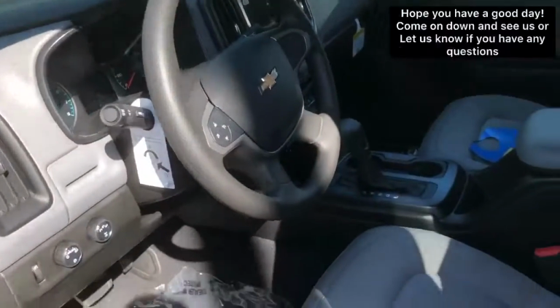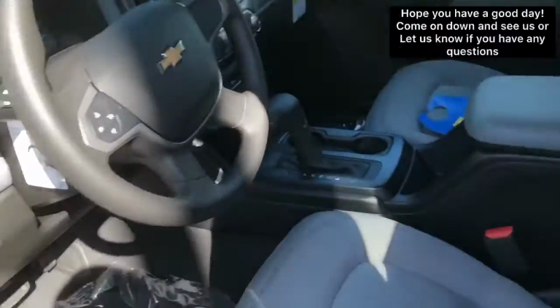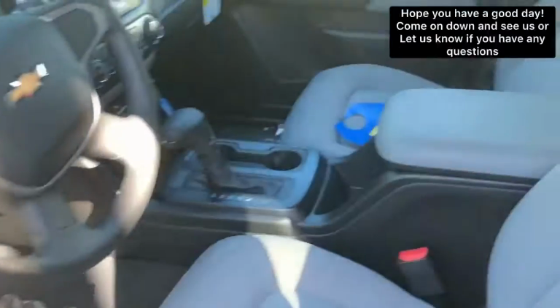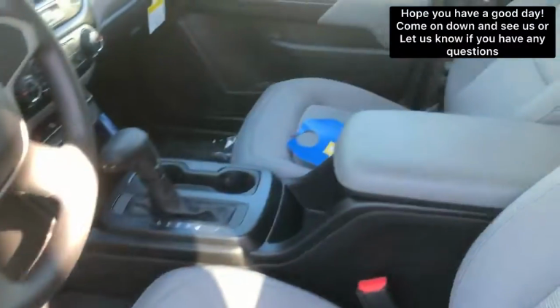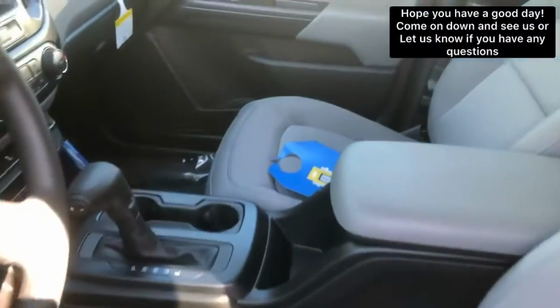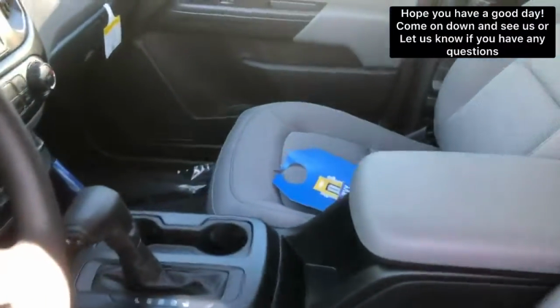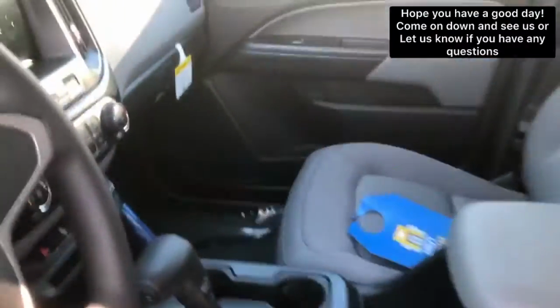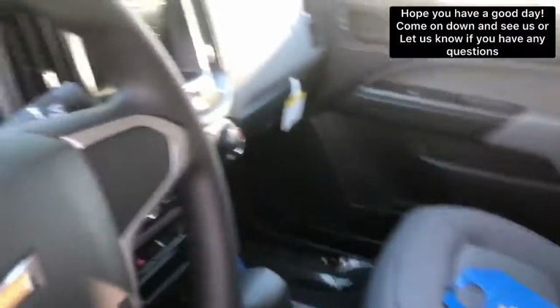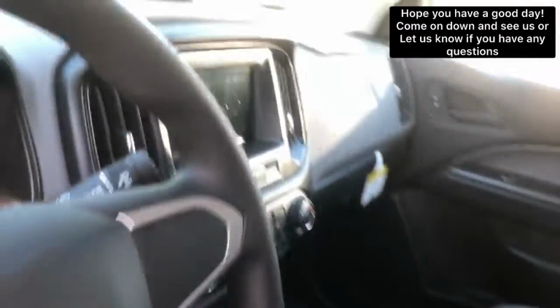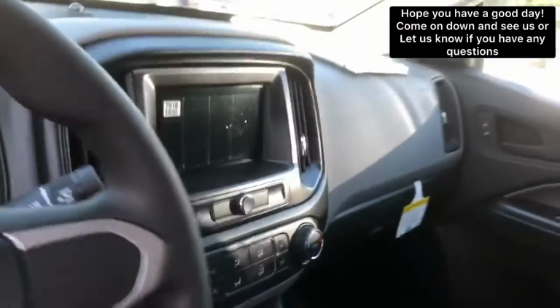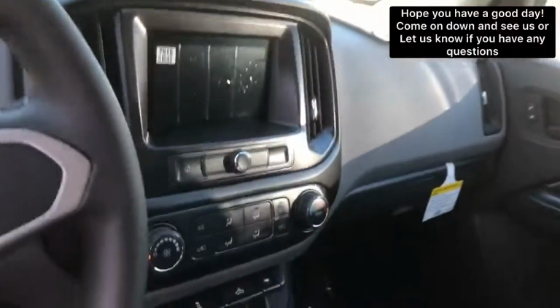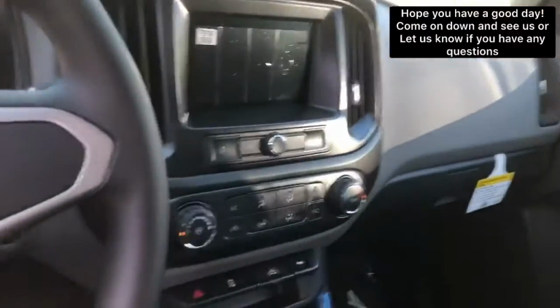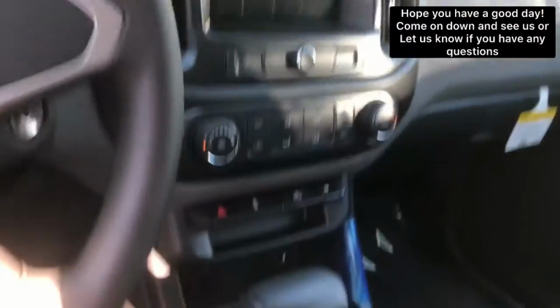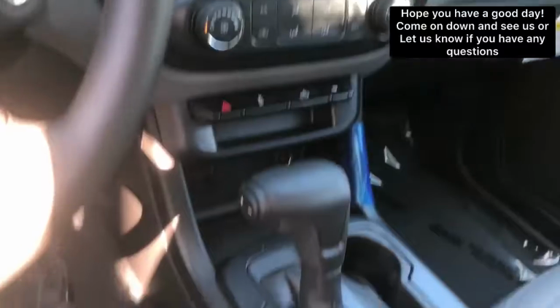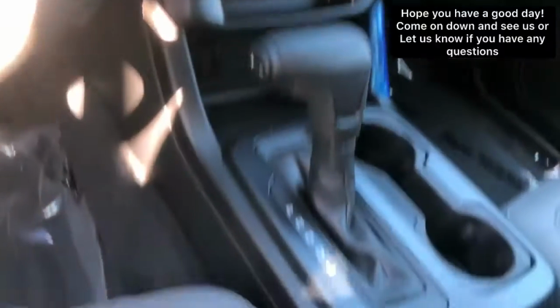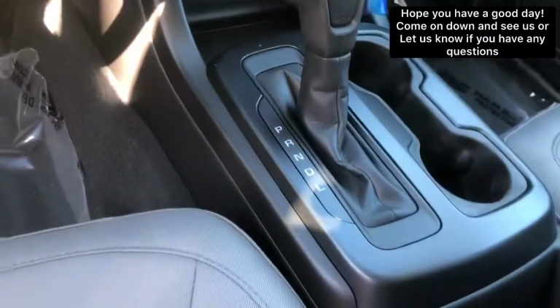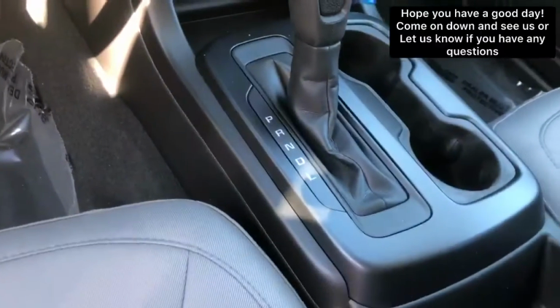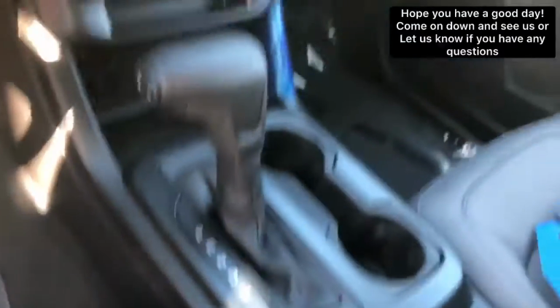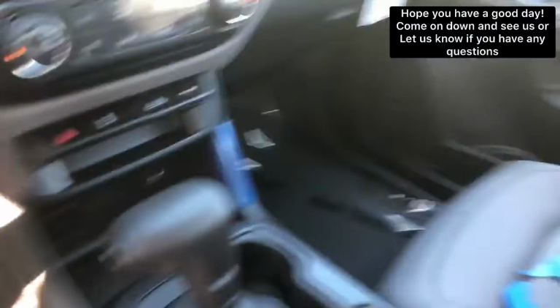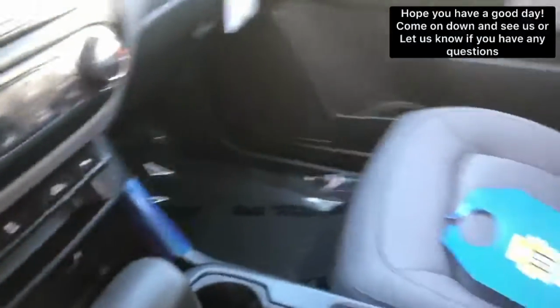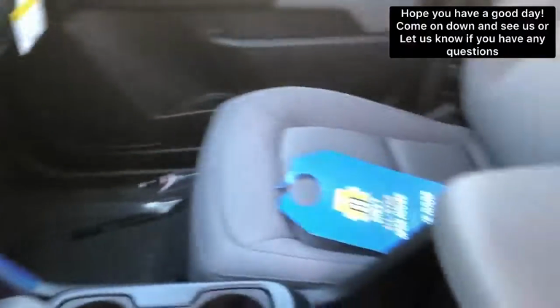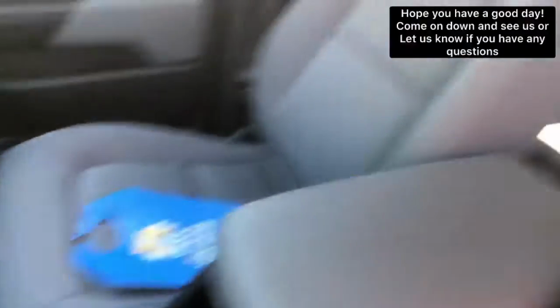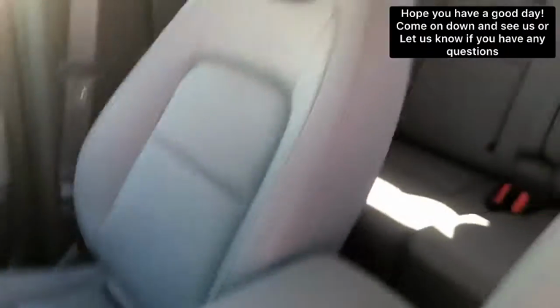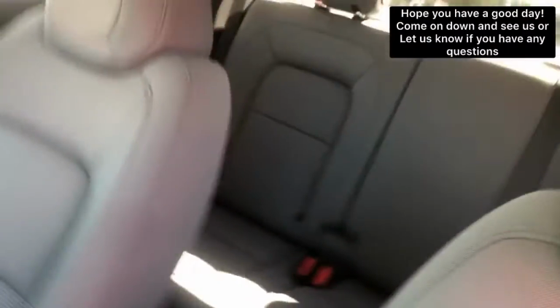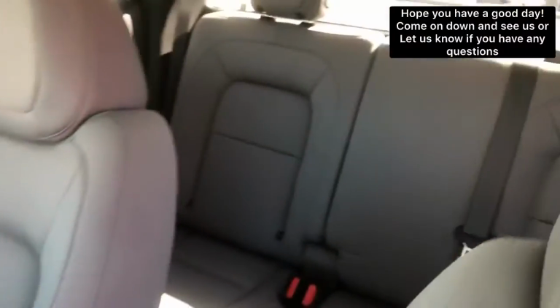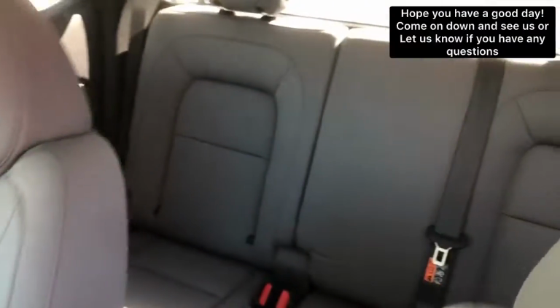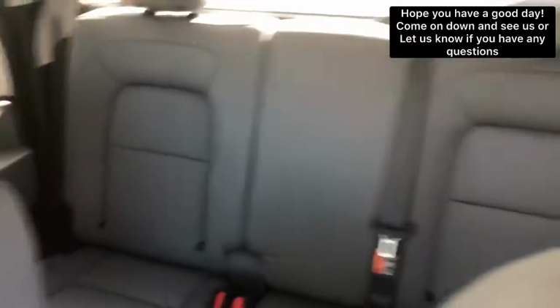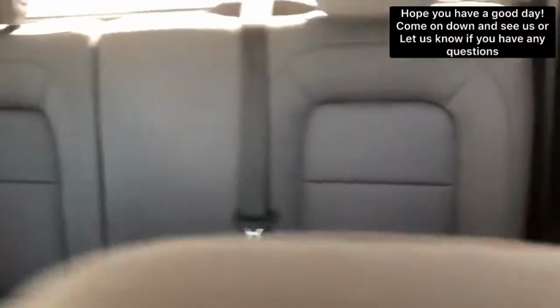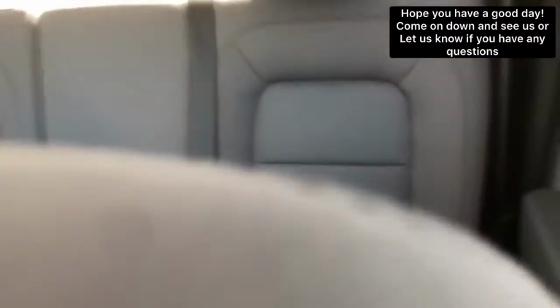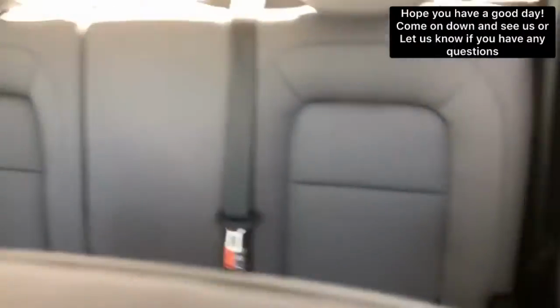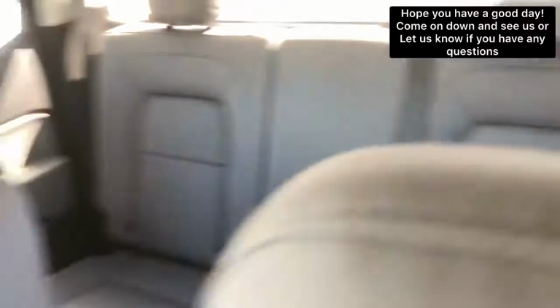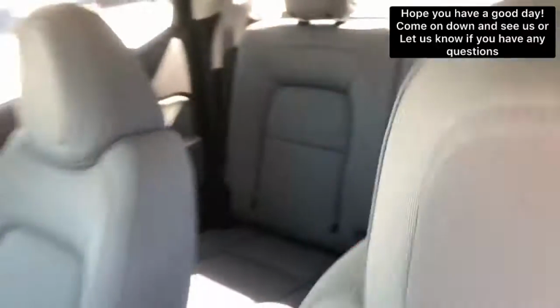If you come on down to 65 Windcrest Road in Rutland and take a look at one of these beauties, I'm sure you won't be disappointed. We appreciate your inquiry as always and hope you have a good day.